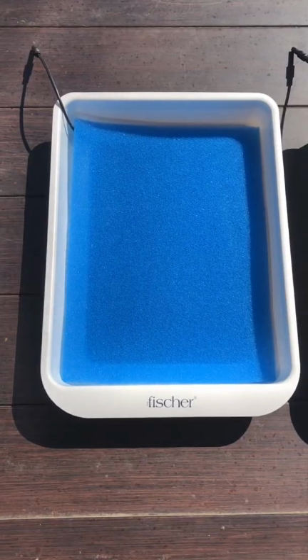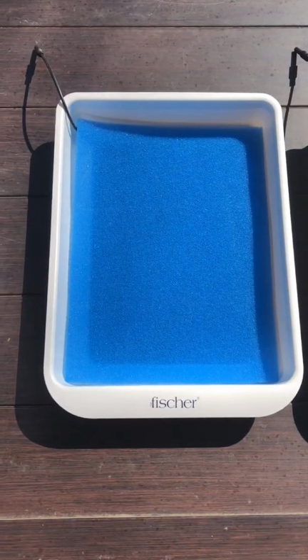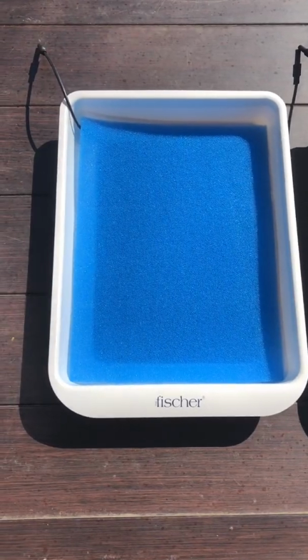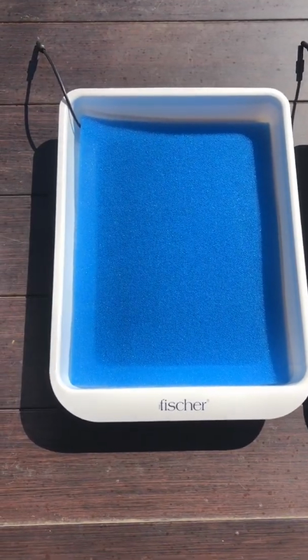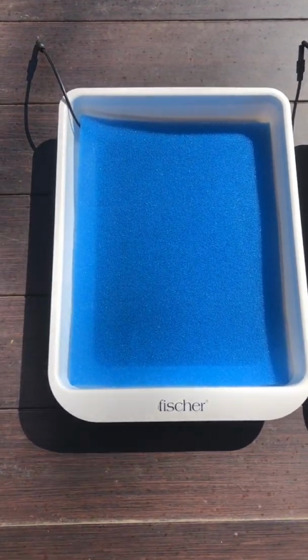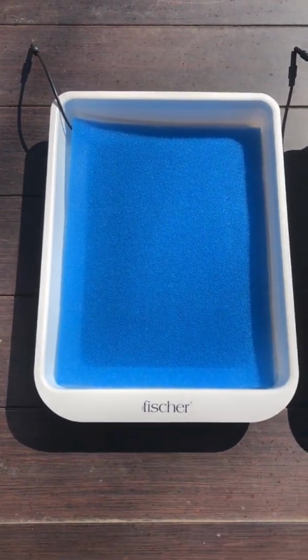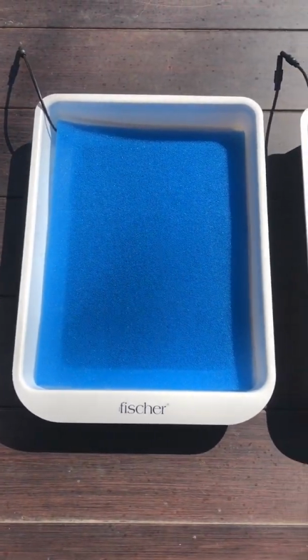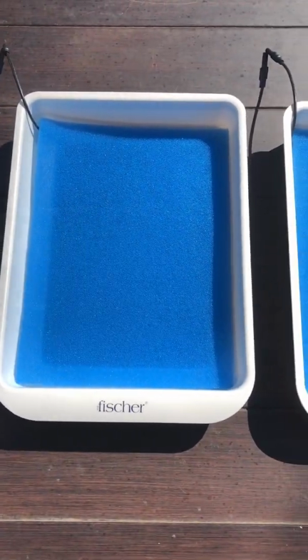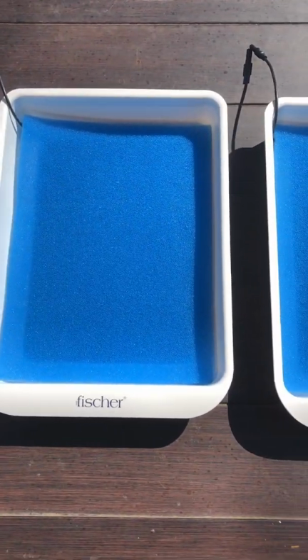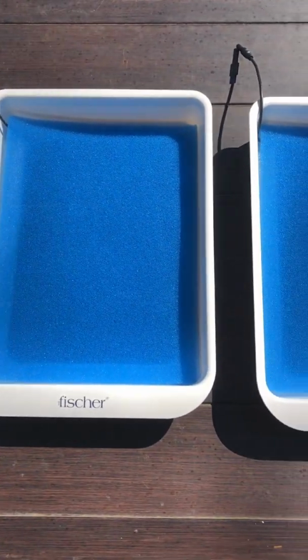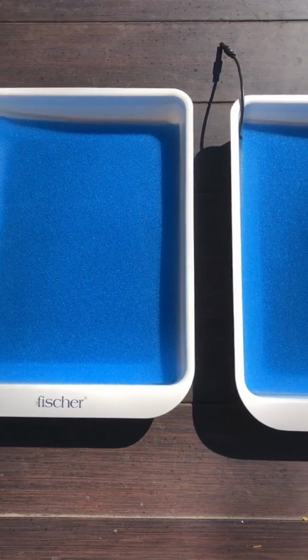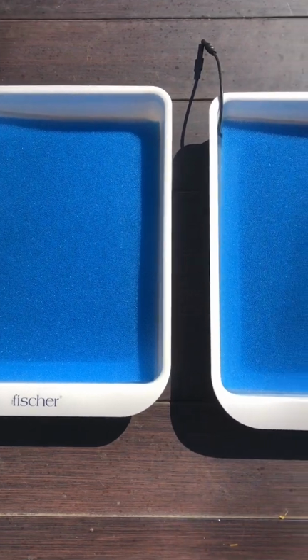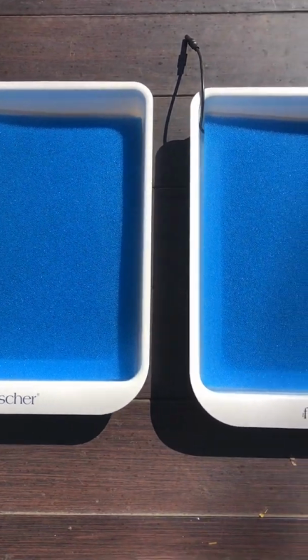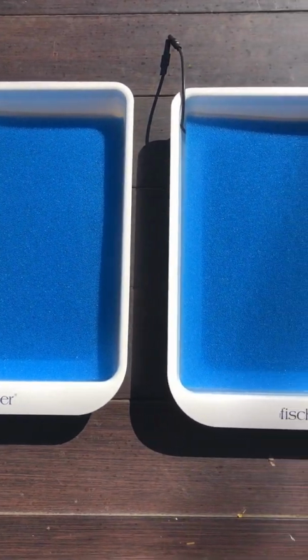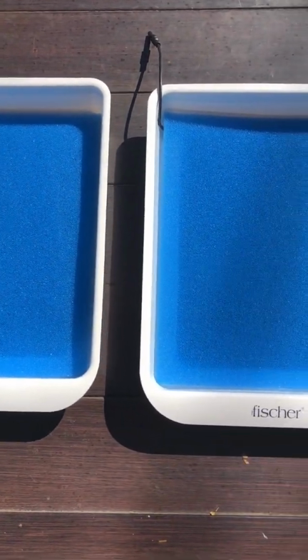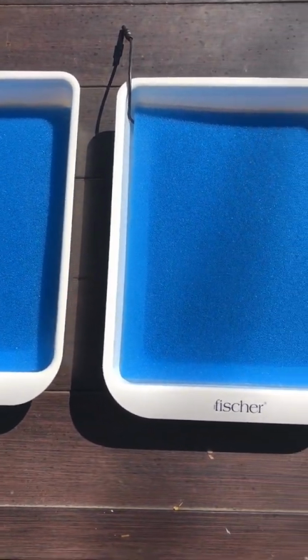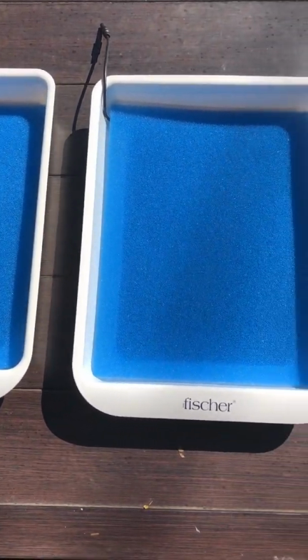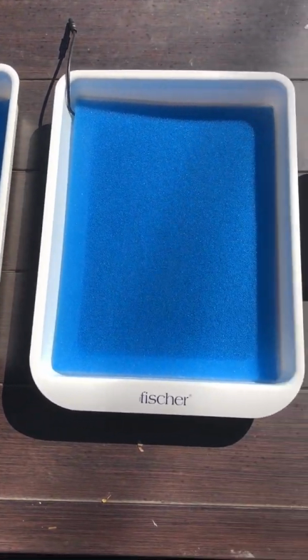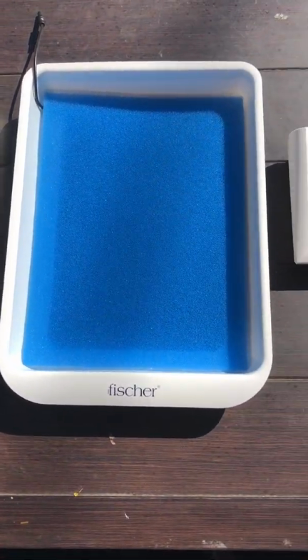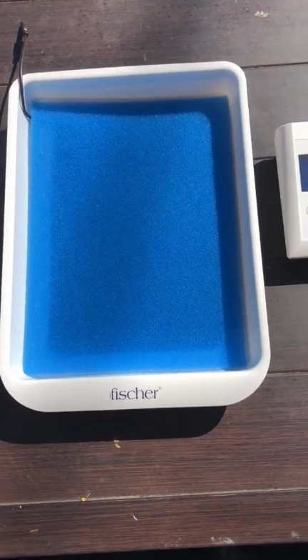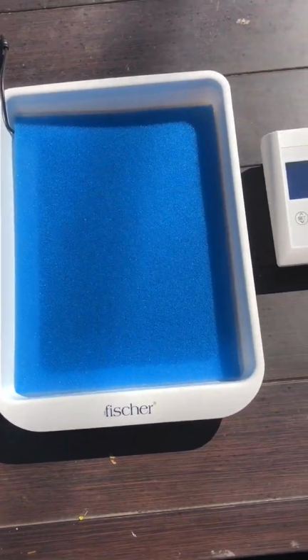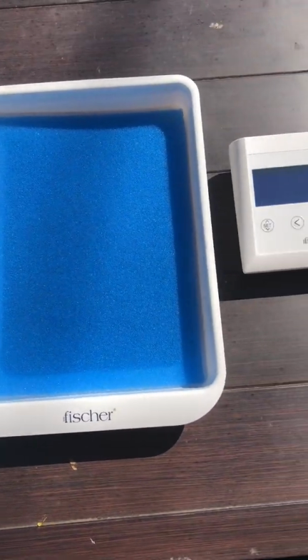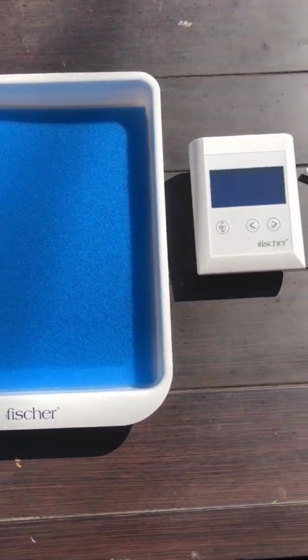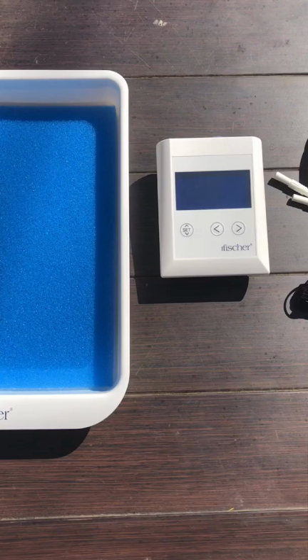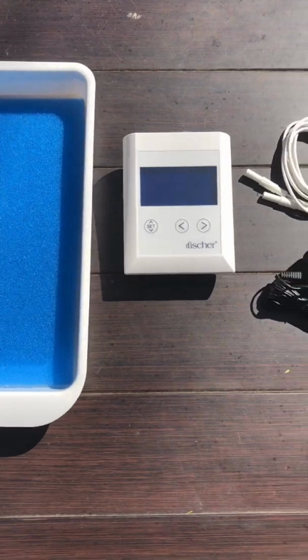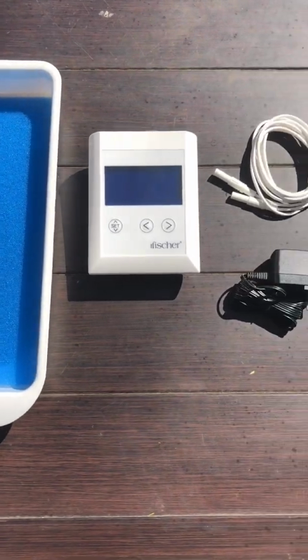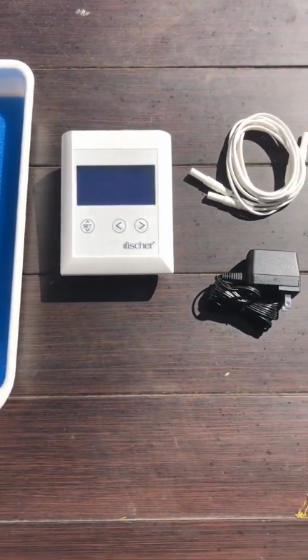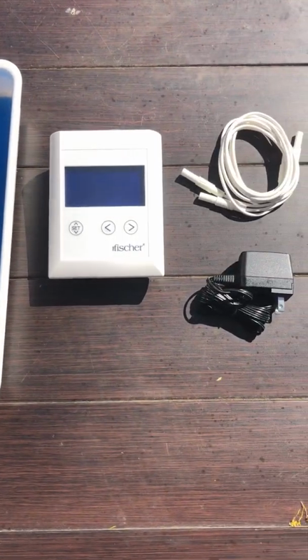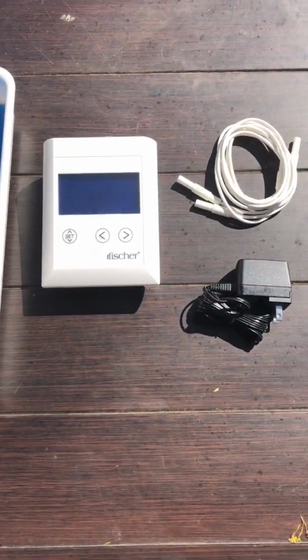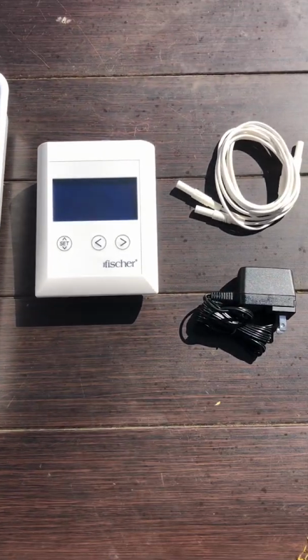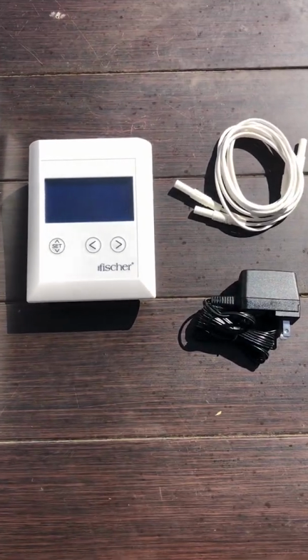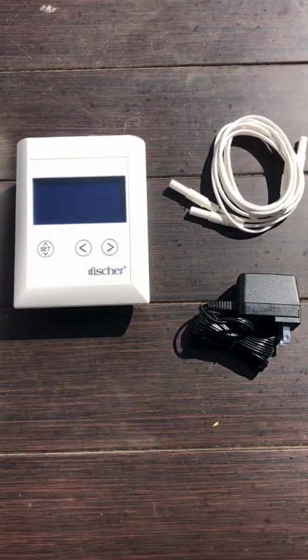Here's one final close-up look at all the components inside the box. Everything is super compact which will make for great storage and ease of use. I'm so excited to start treatment and see even better results.